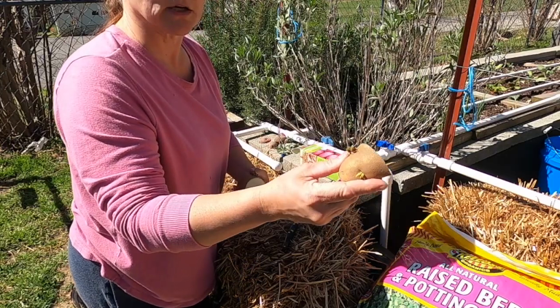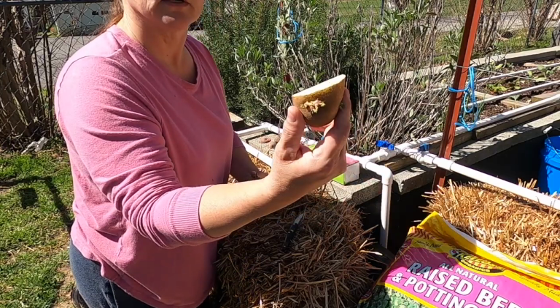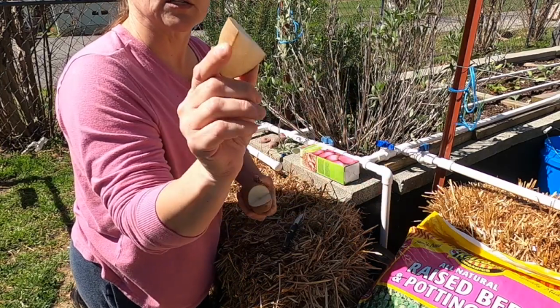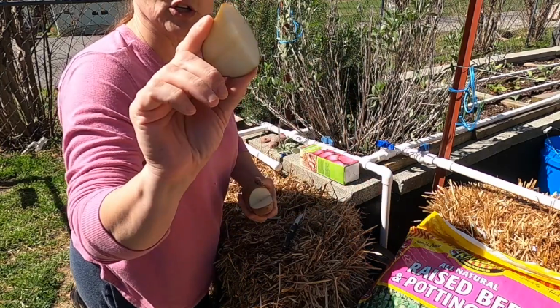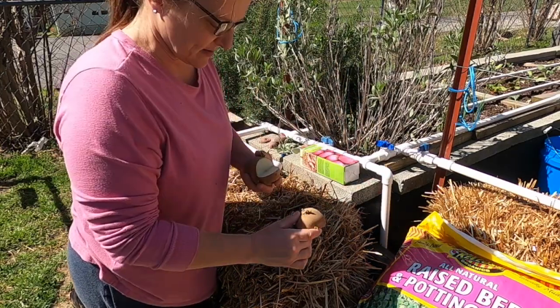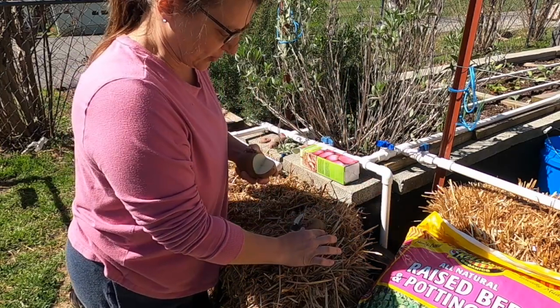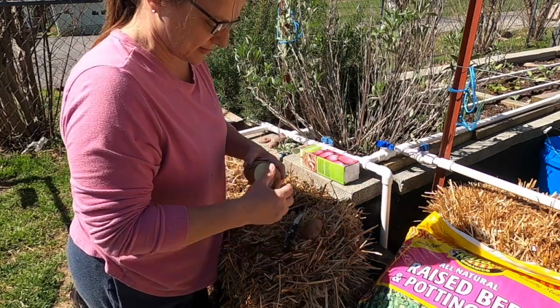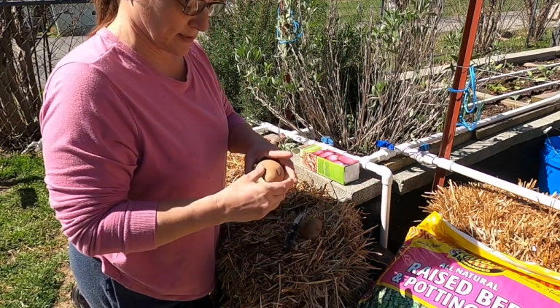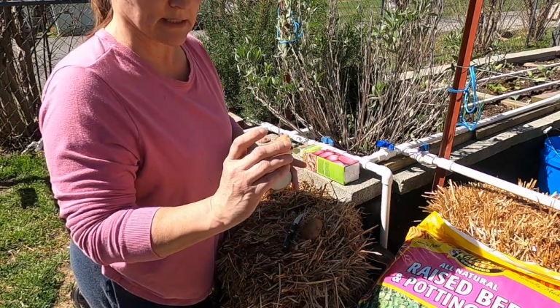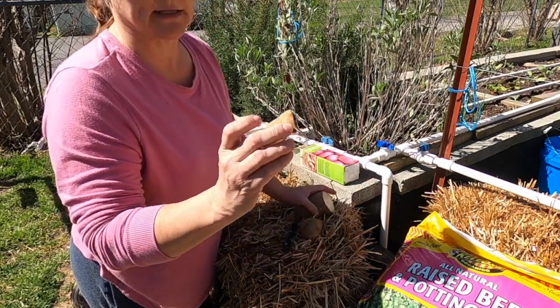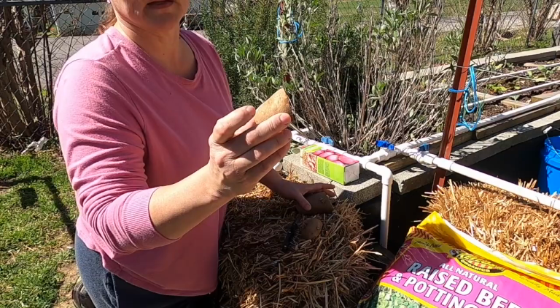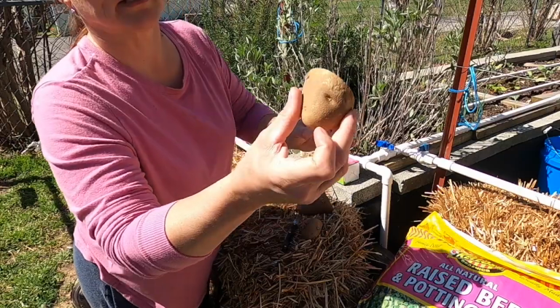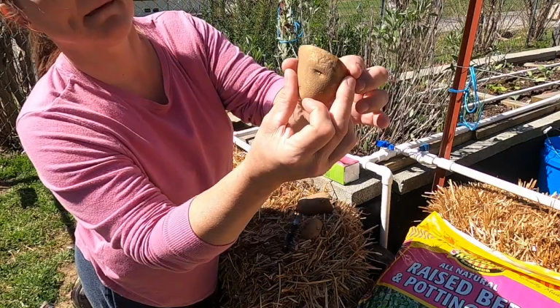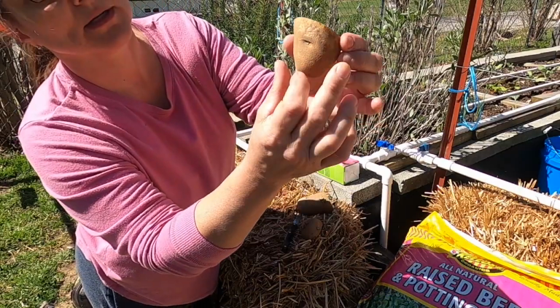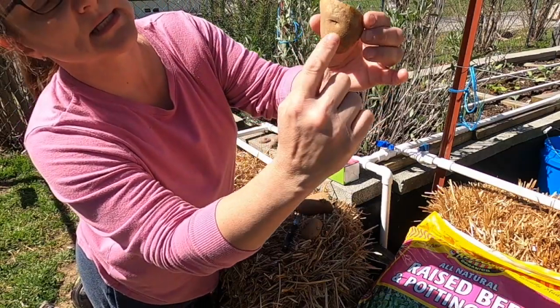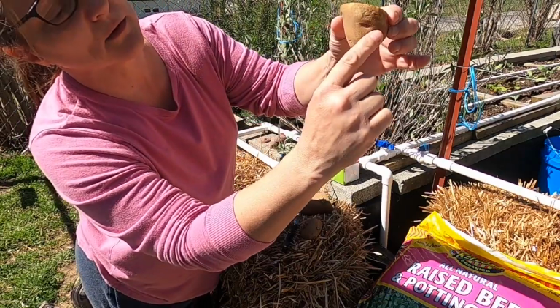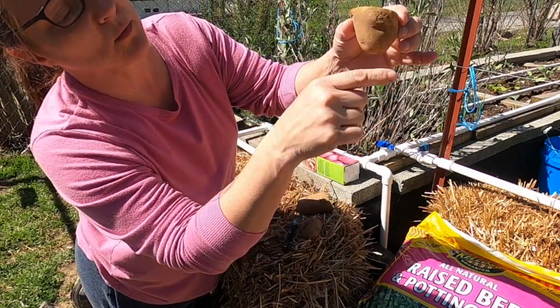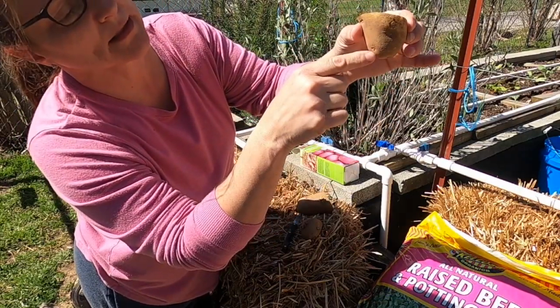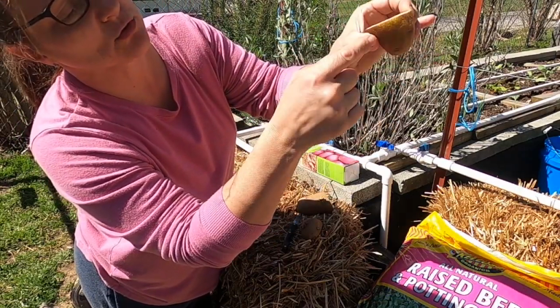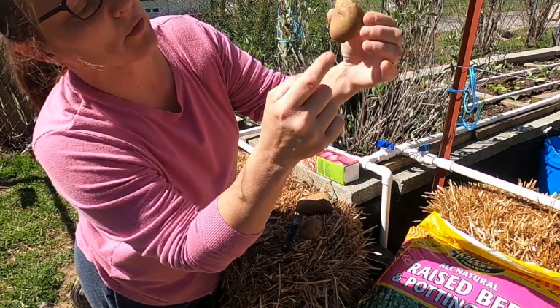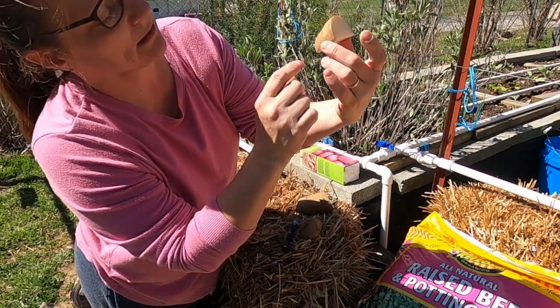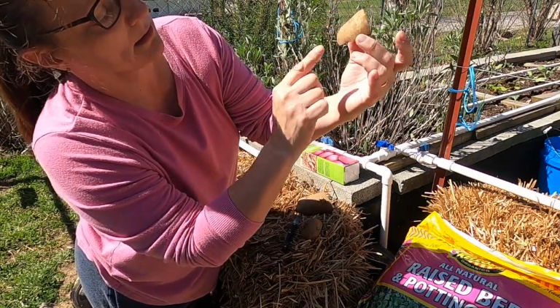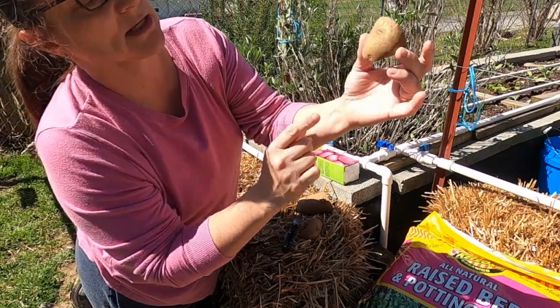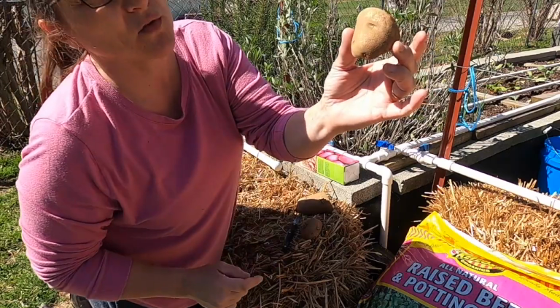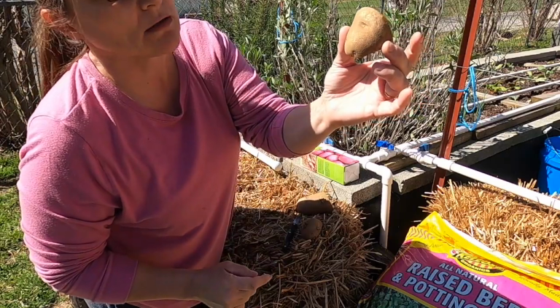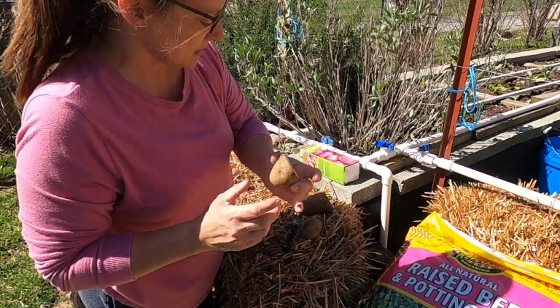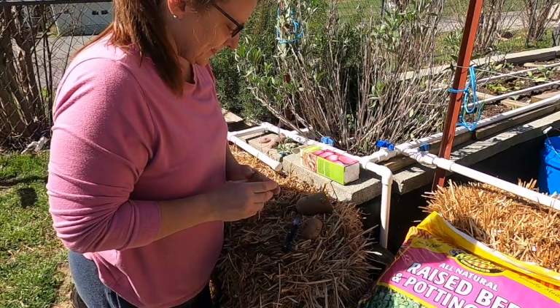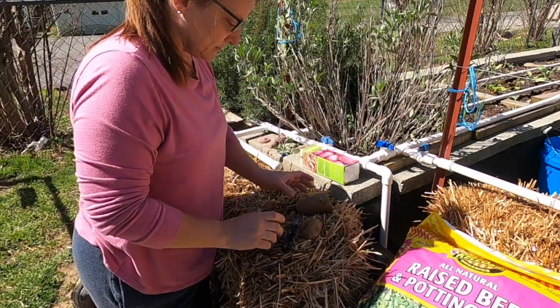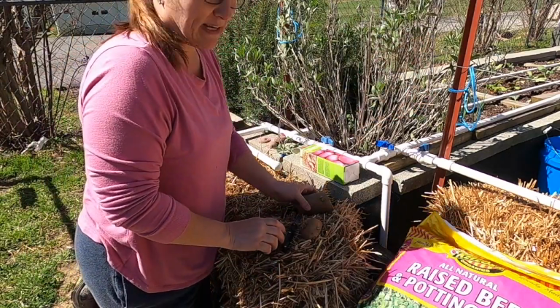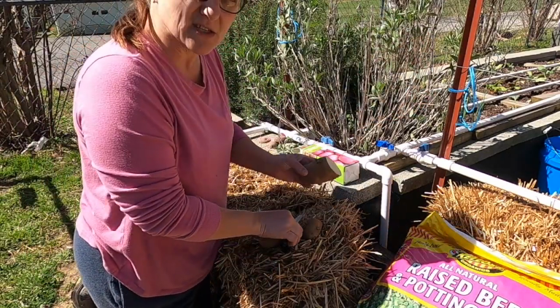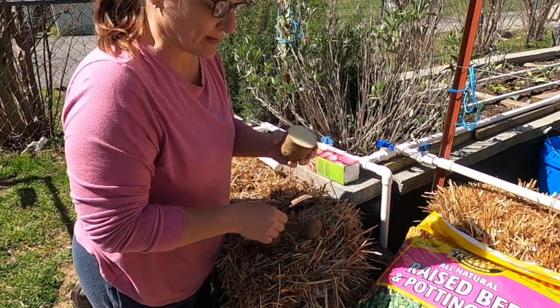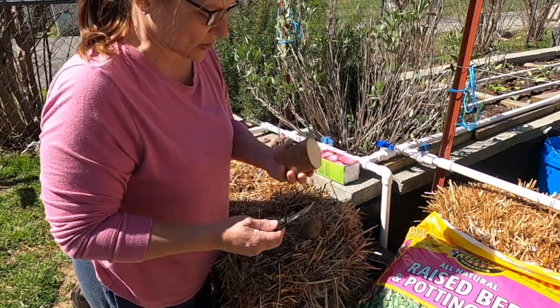So this is what you're looking at for your seeds. And on this one, you can easily see I've got one, two, three — actually four on that one, but I've got at least two, so that works.